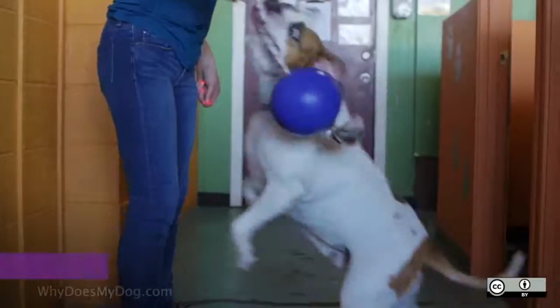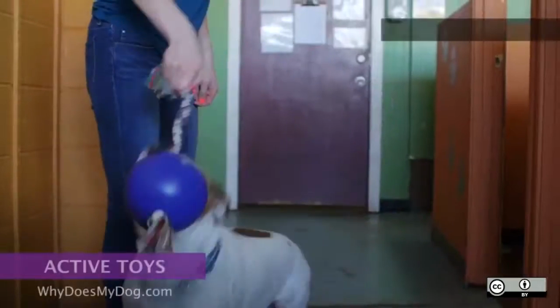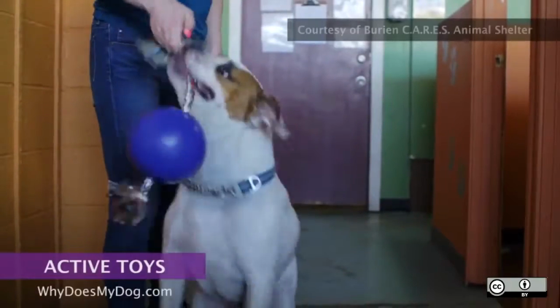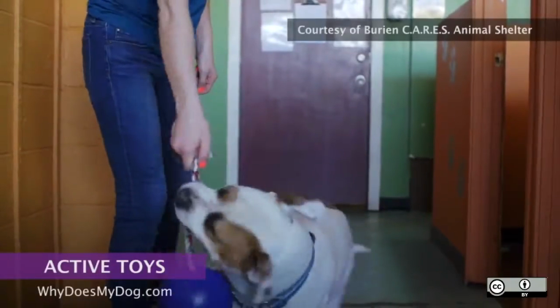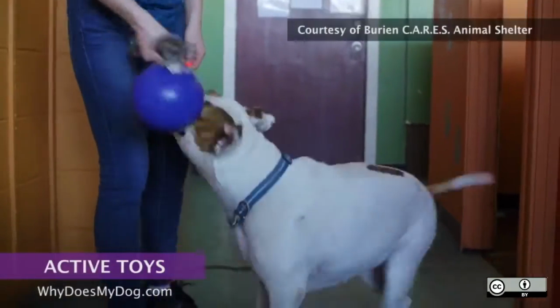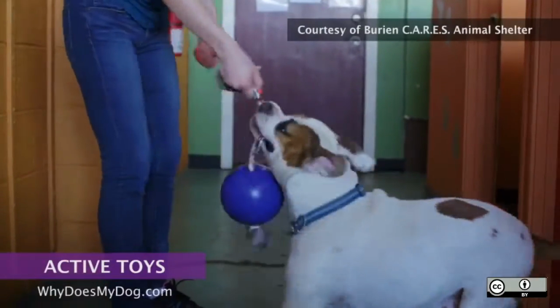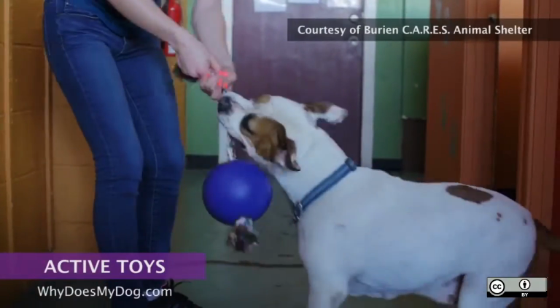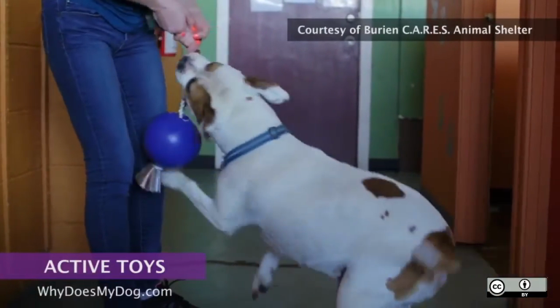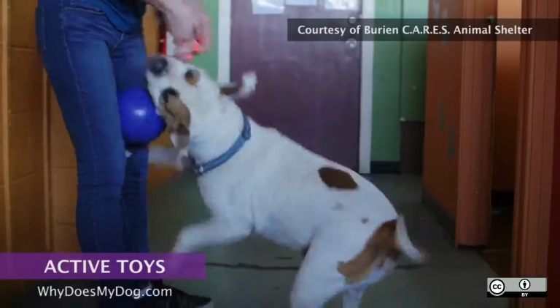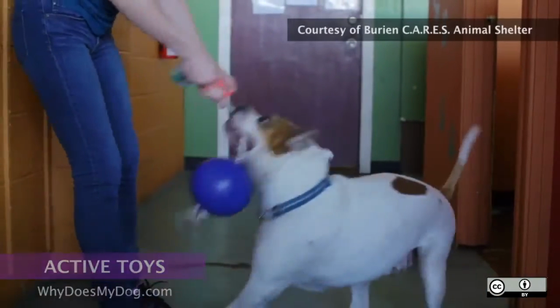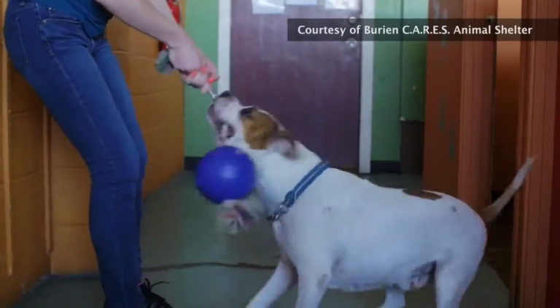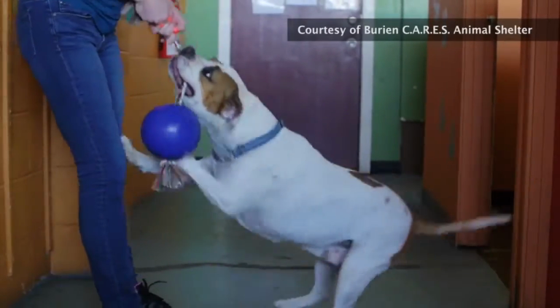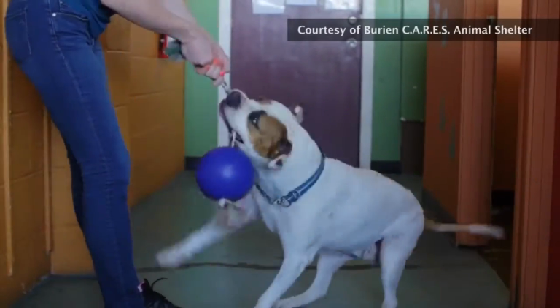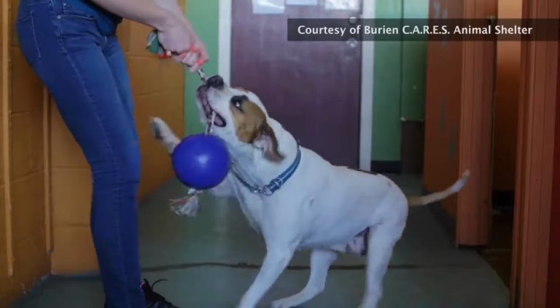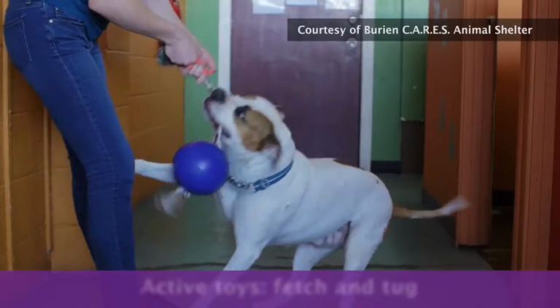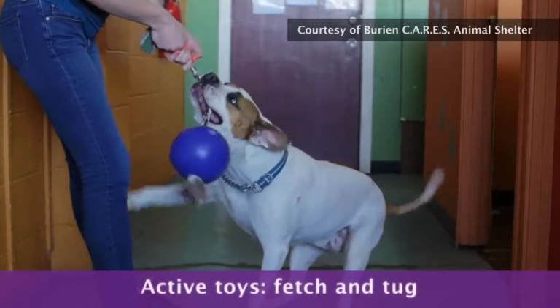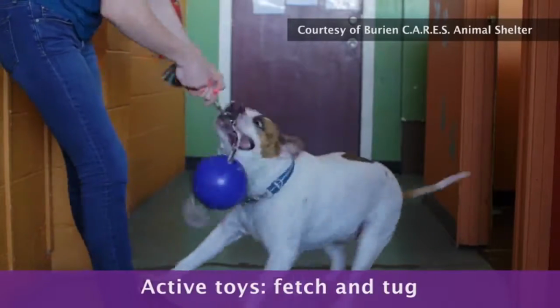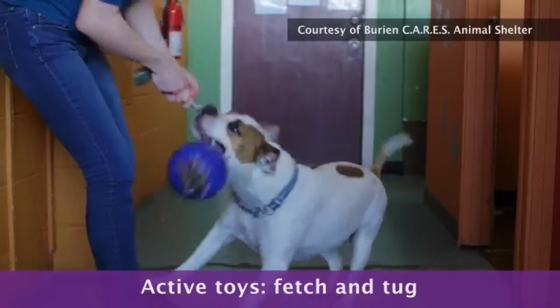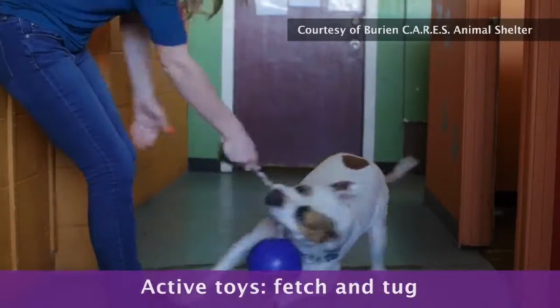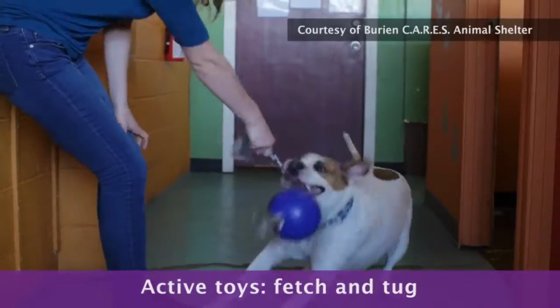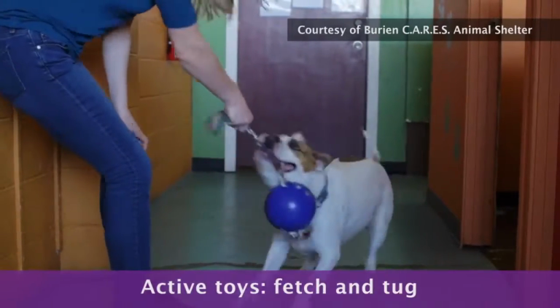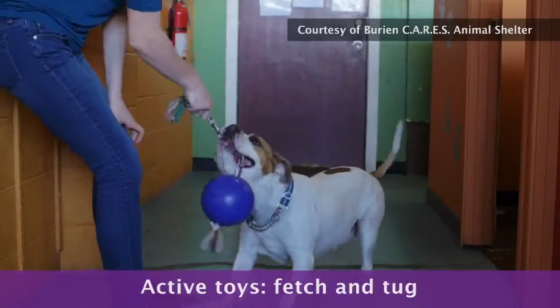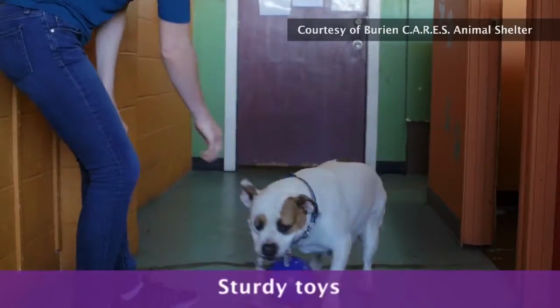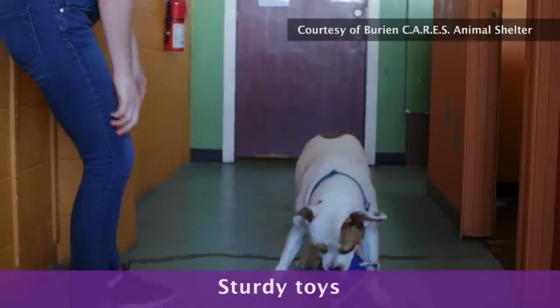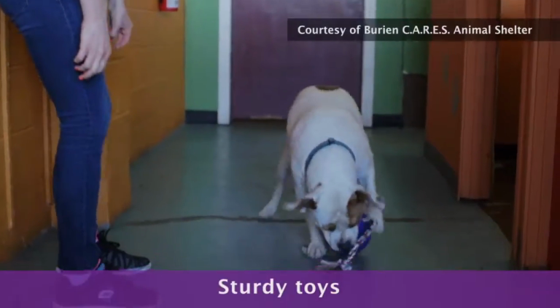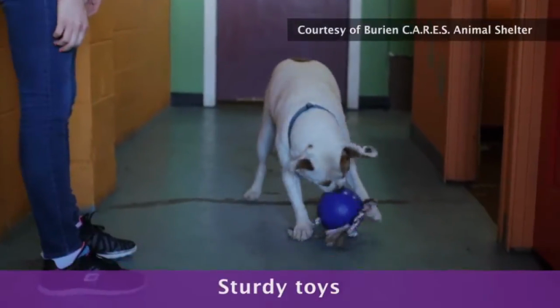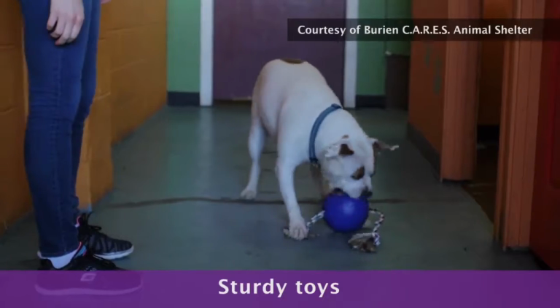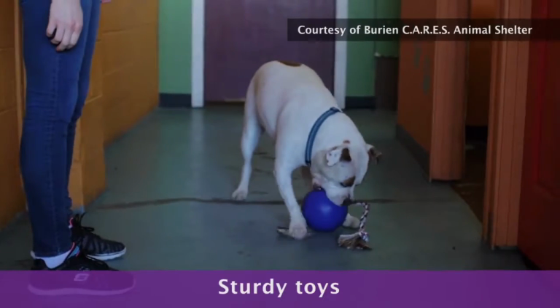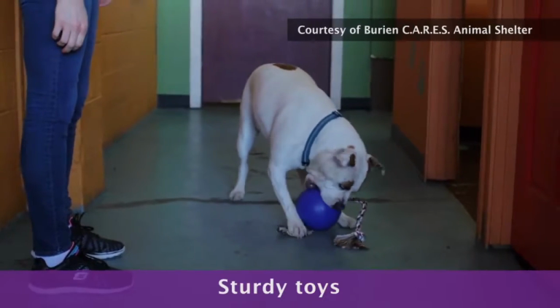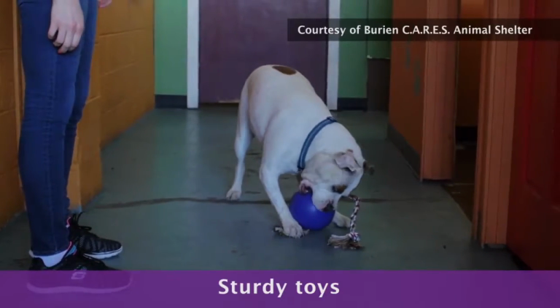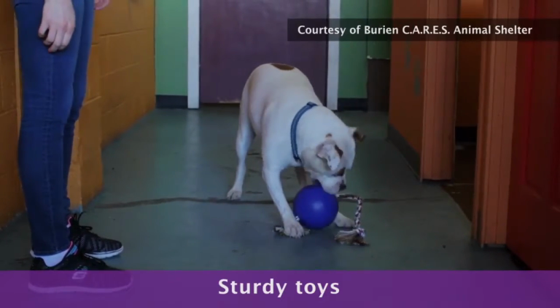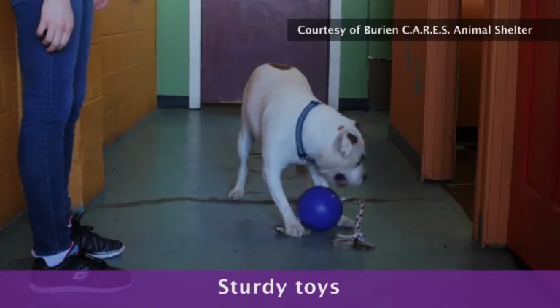Toys allow you to bond with your dog by participating in play. There are many different types of activity toys, like fetch and tug. Look for toys that are sturdy and can withstand a lot of mouthing, chewing, and tugging.